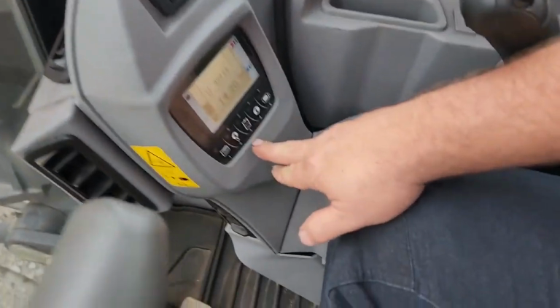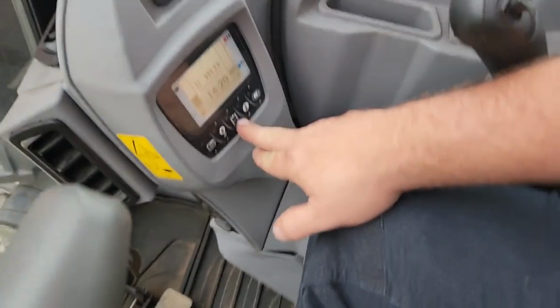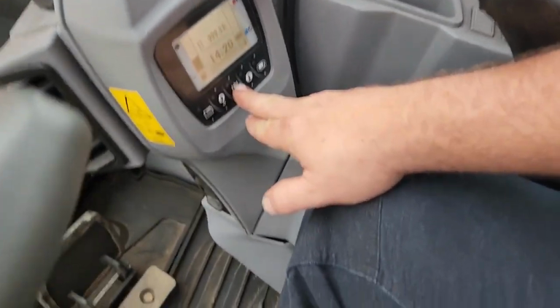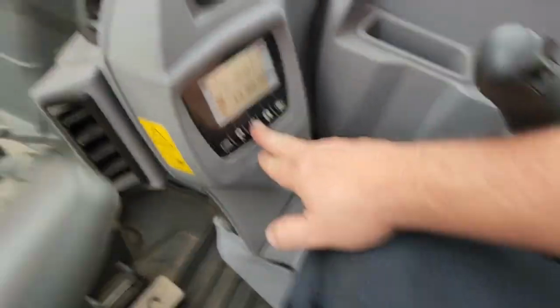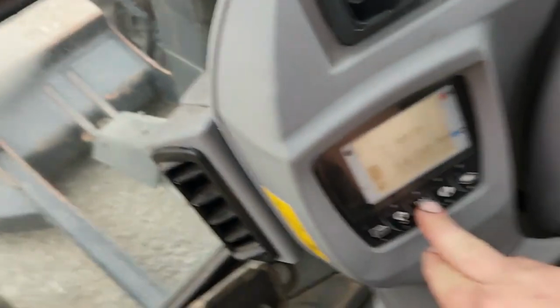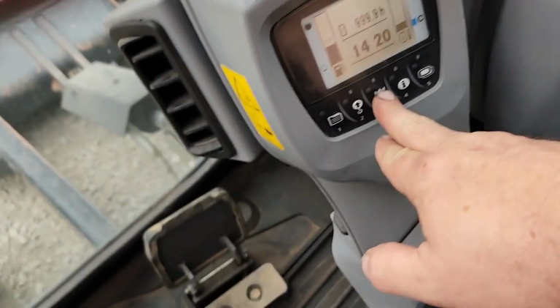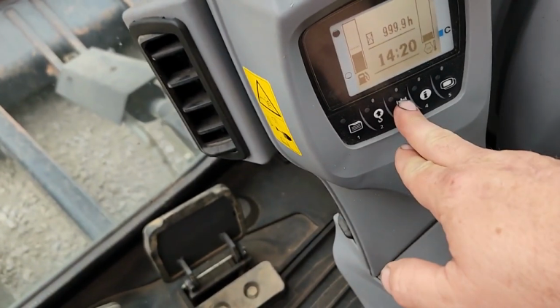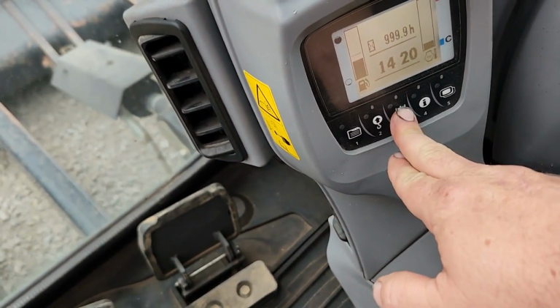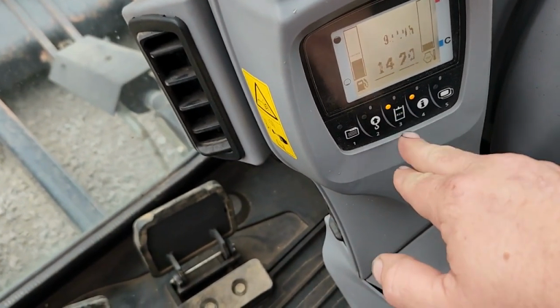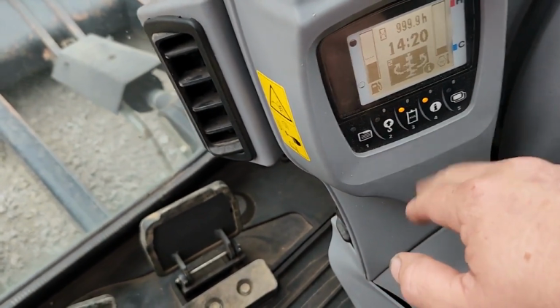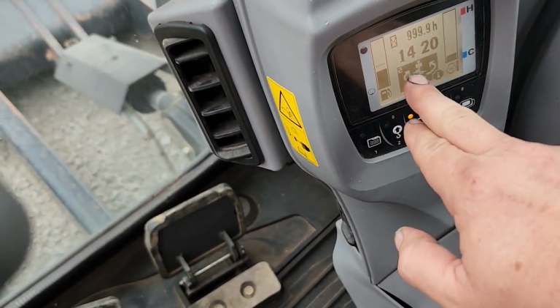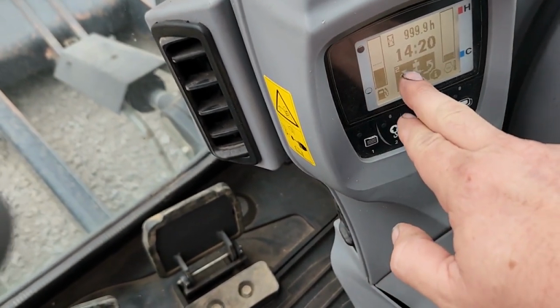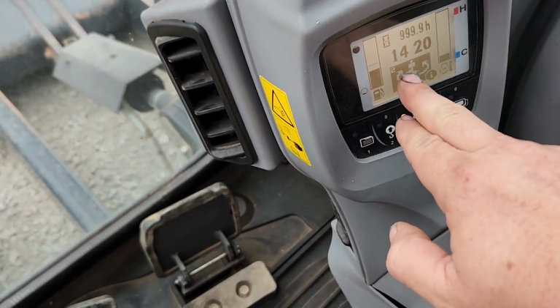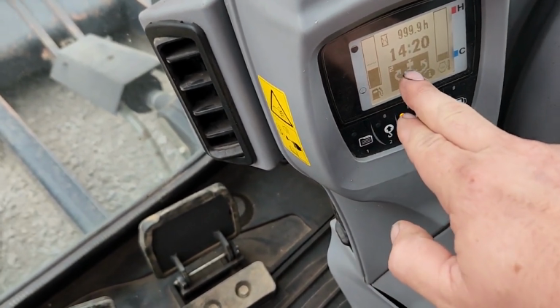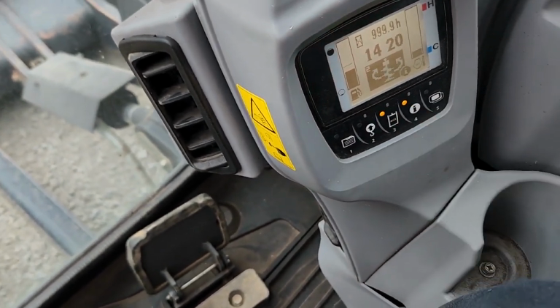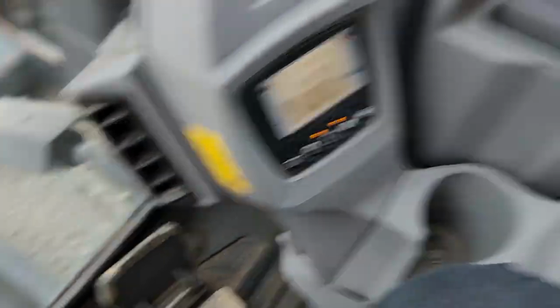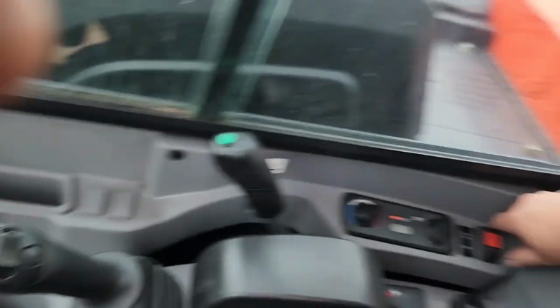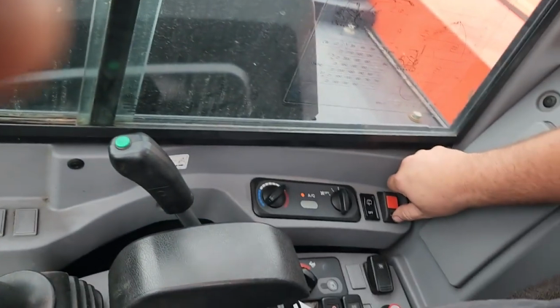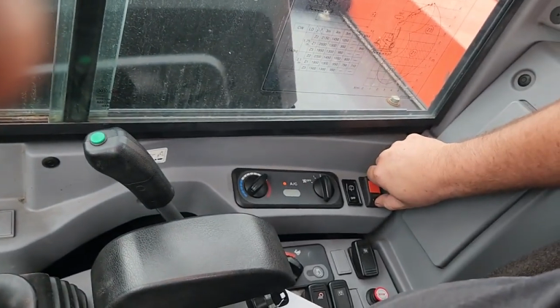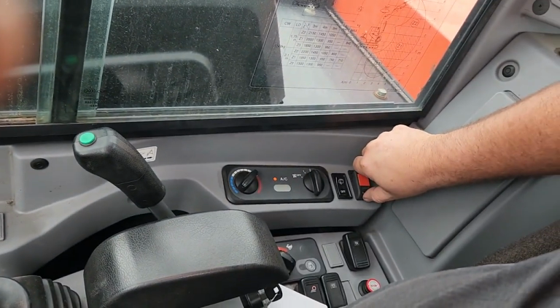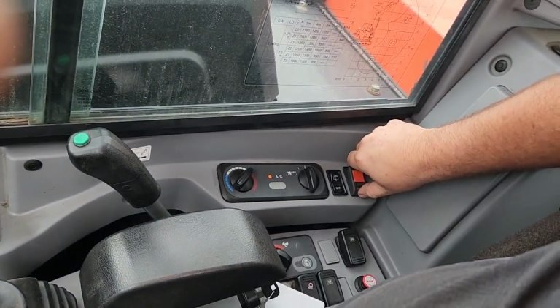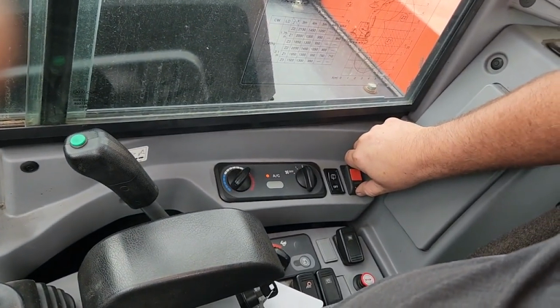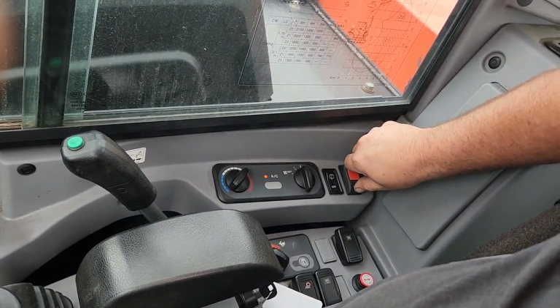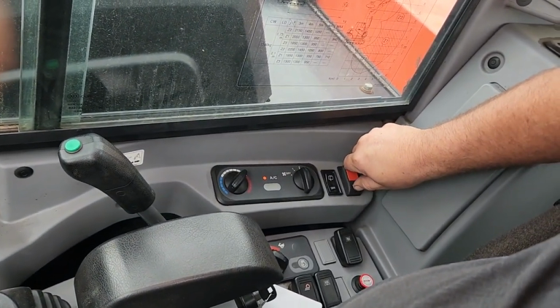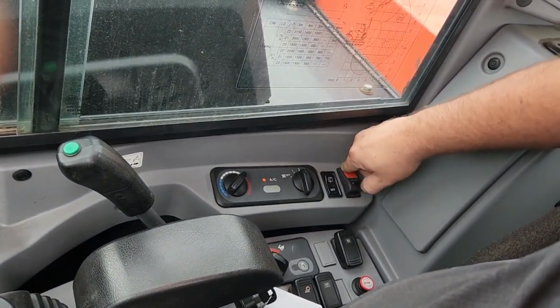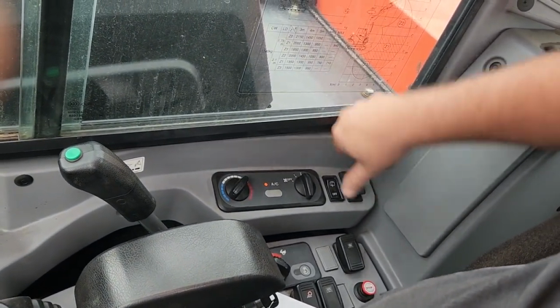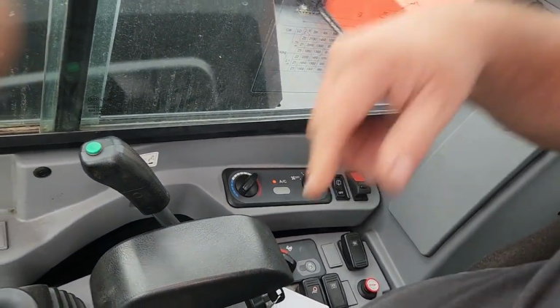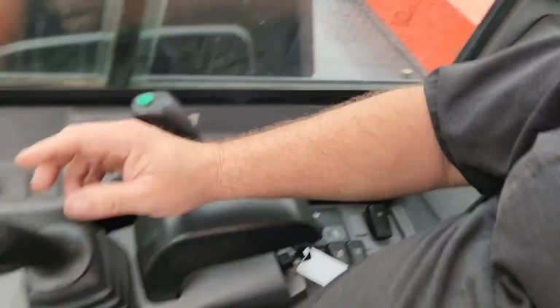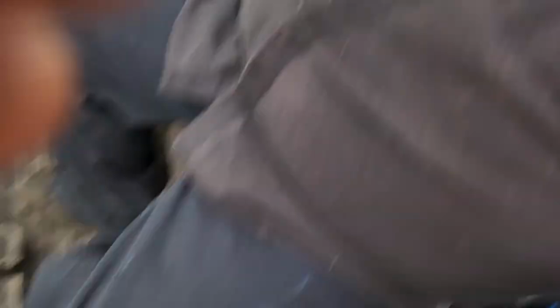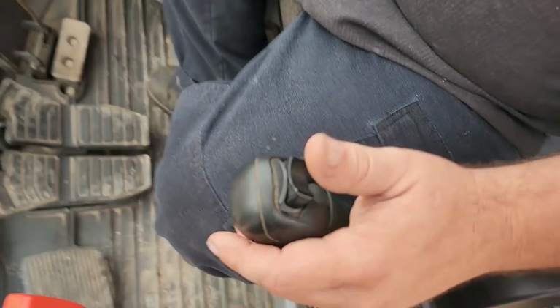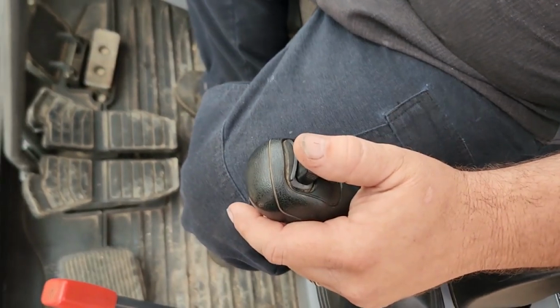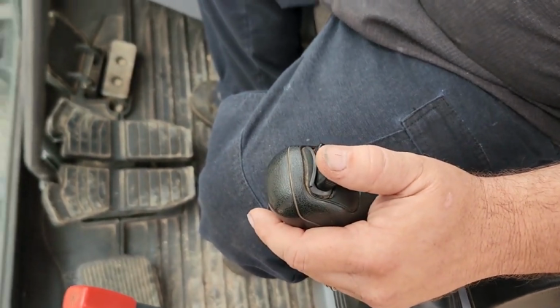You hit the auxiliary, and you'll see it pop up with number two. Come over here and you'll hear an audible buzzer. You flip this red switch and you work this control.